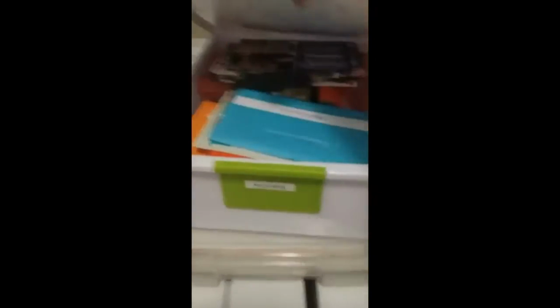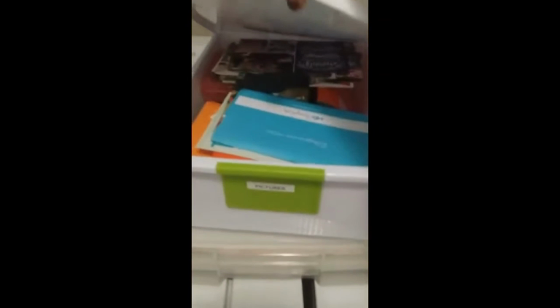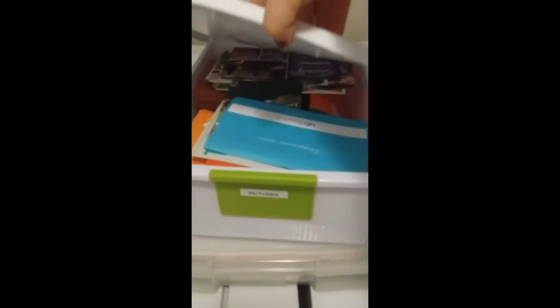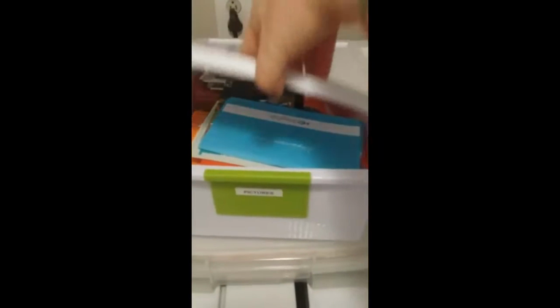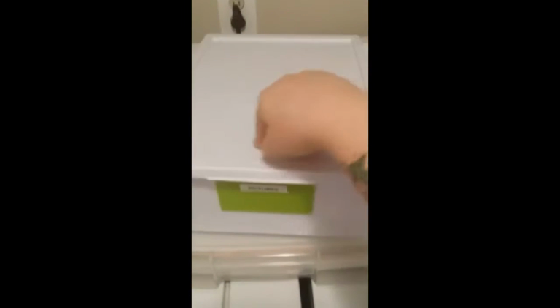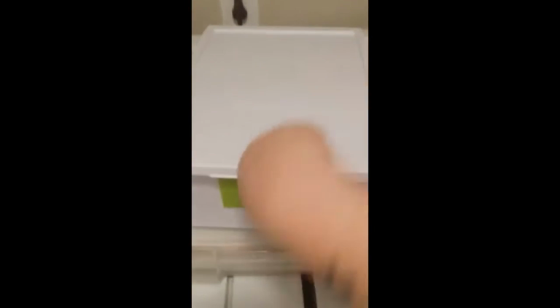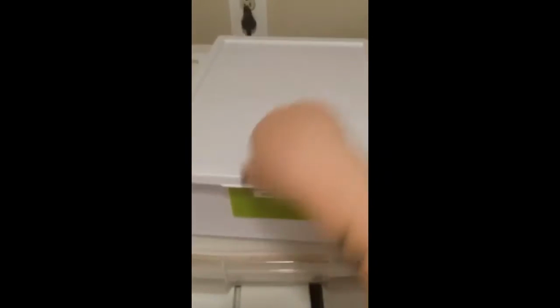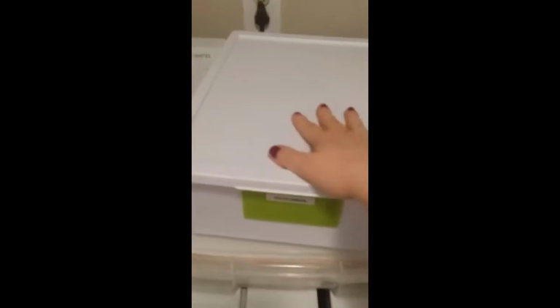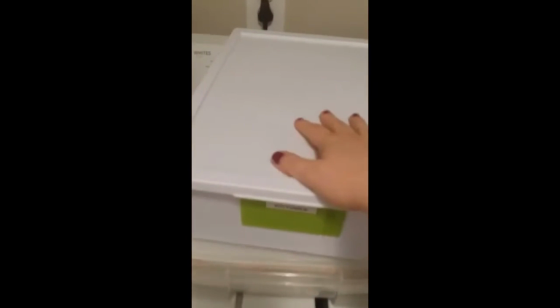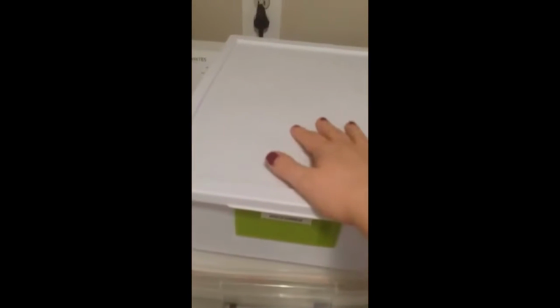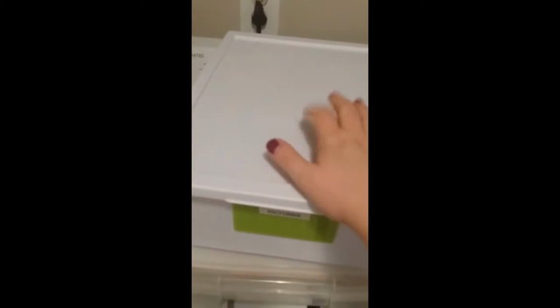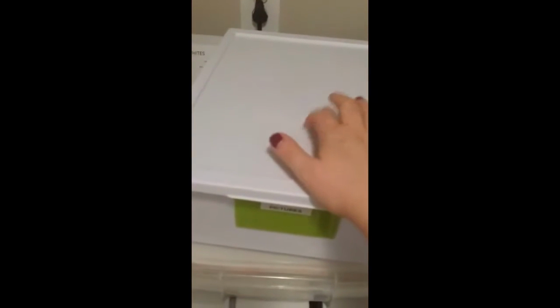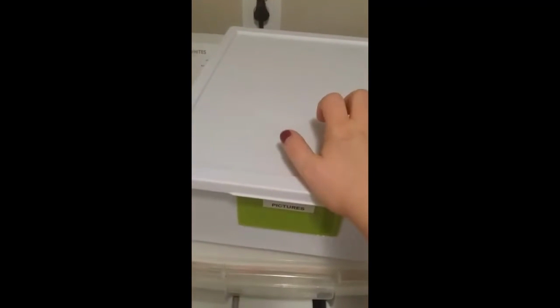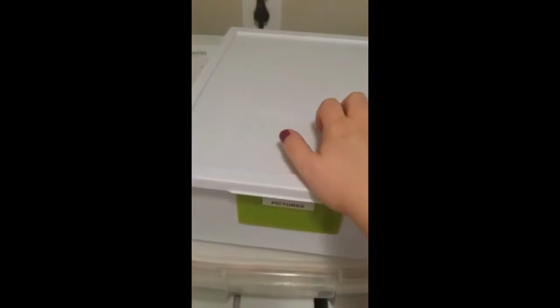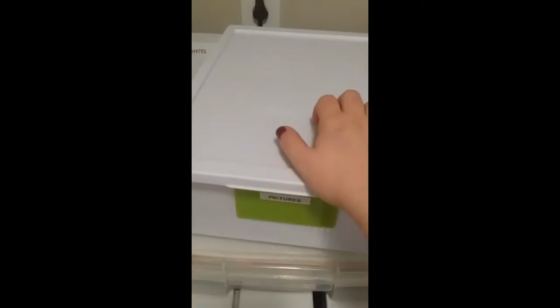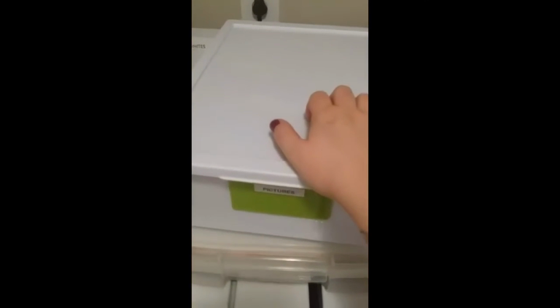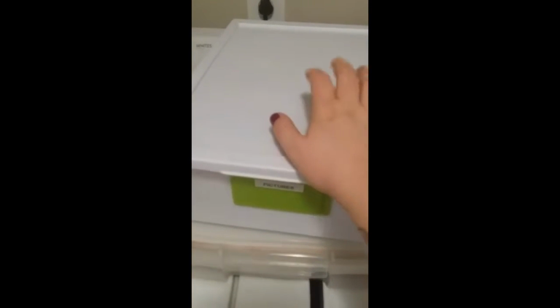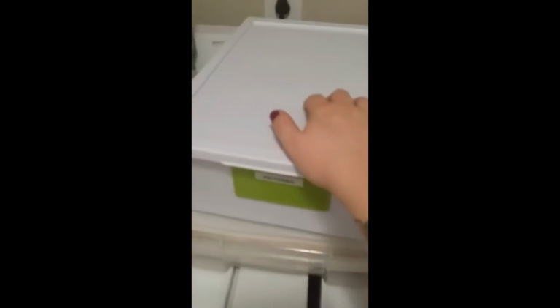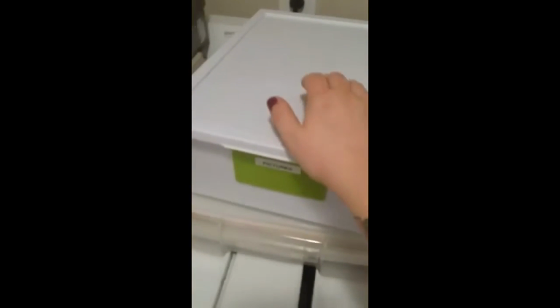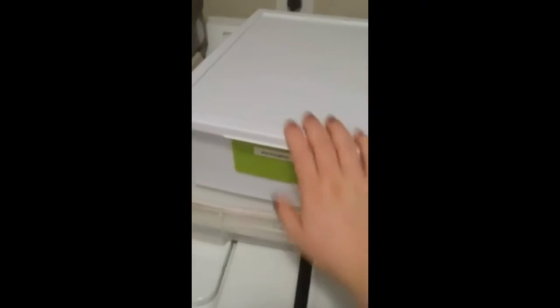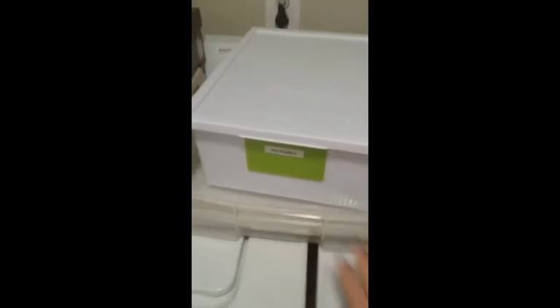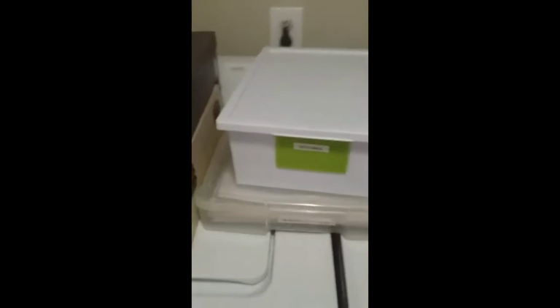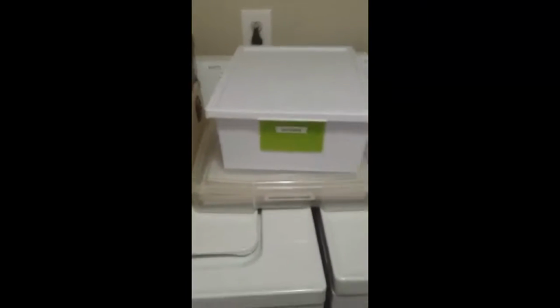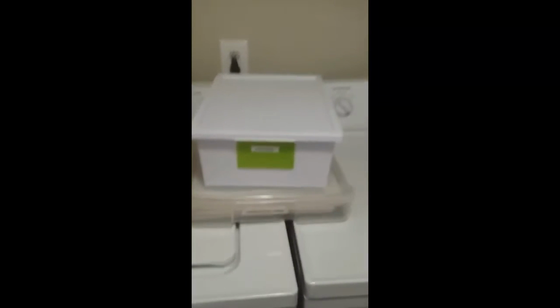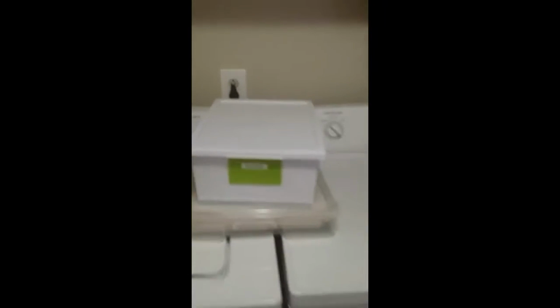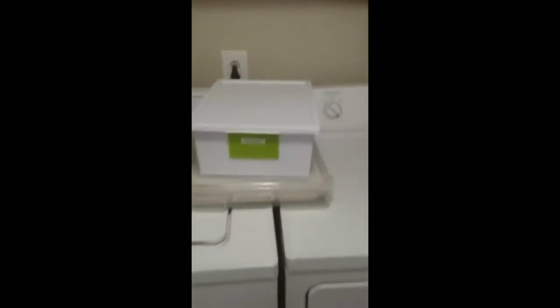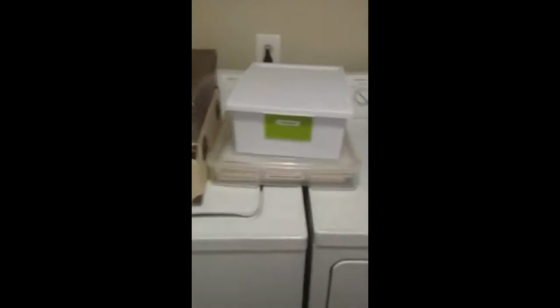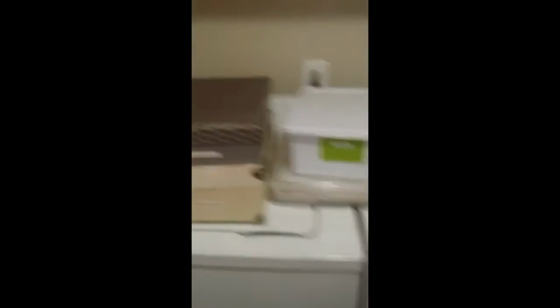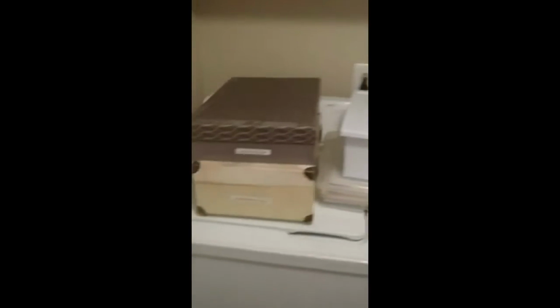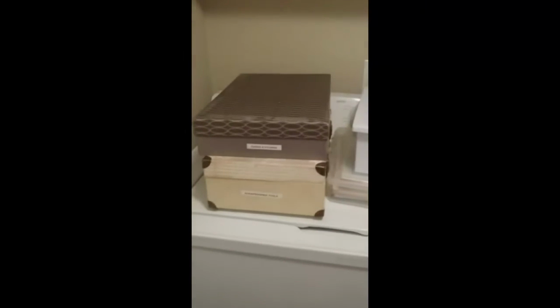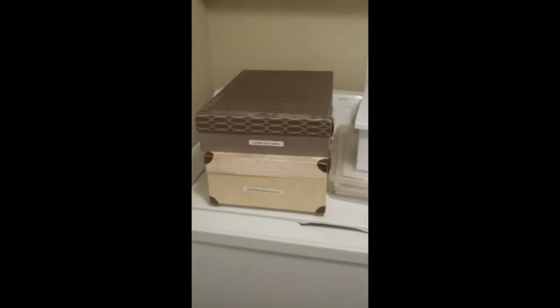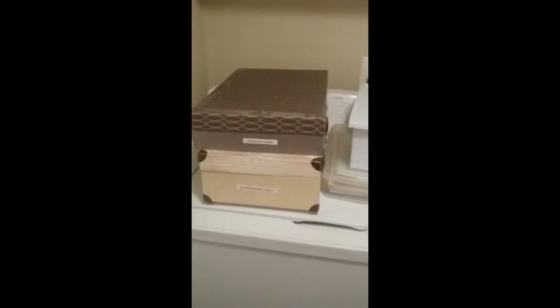This is all full of pictures, so I want to go through here. I know there's a lot of duplicates and stuff like that, so I want to go through that. So here's what I am starting off with.